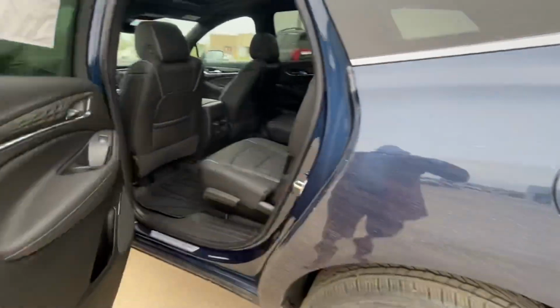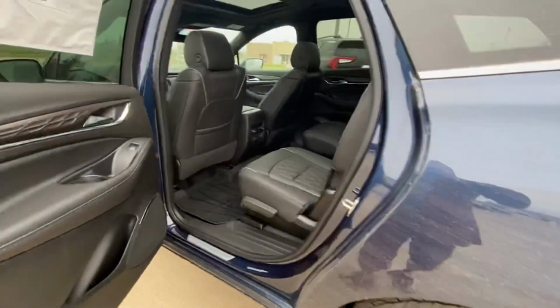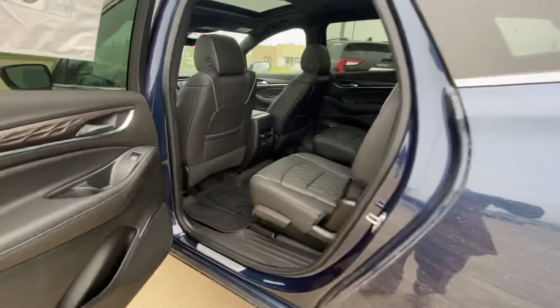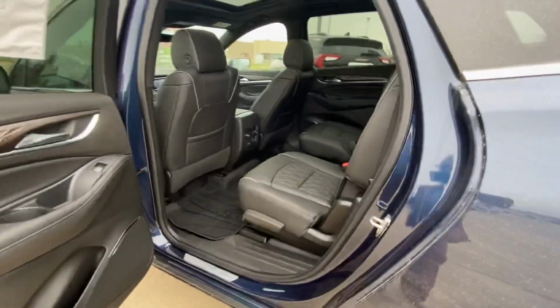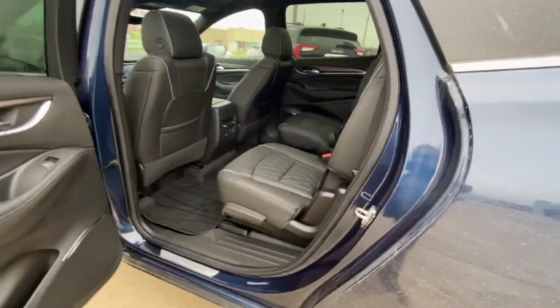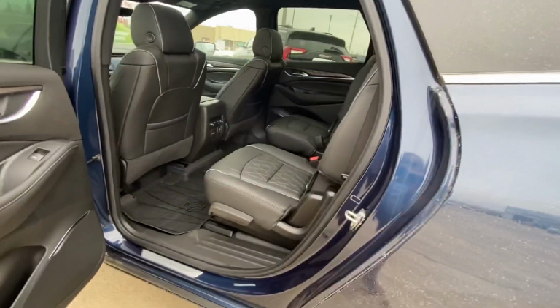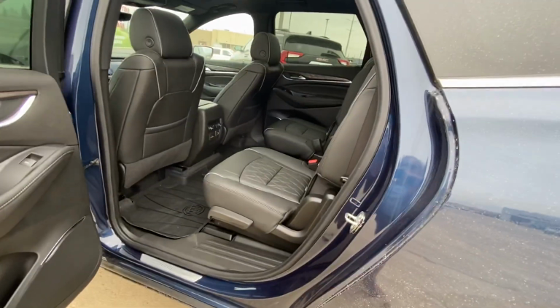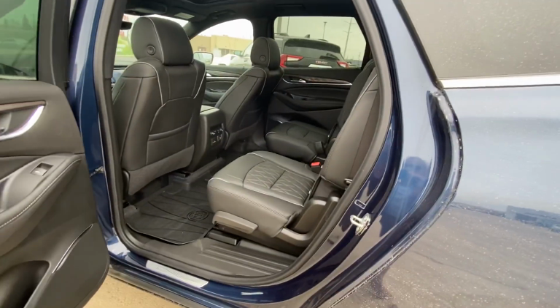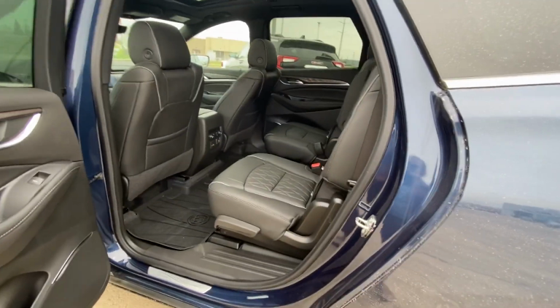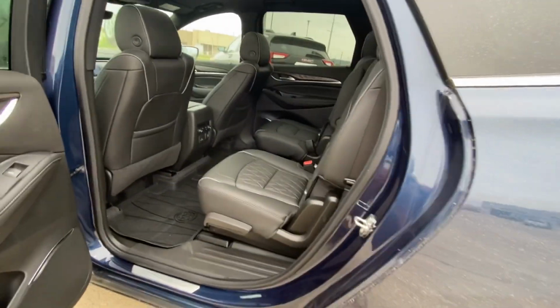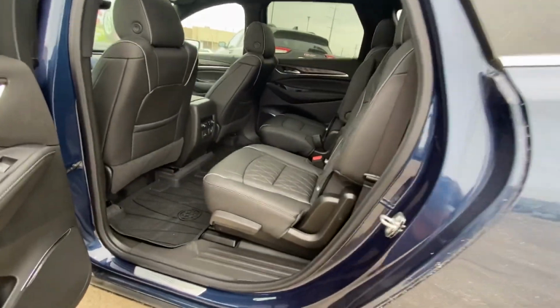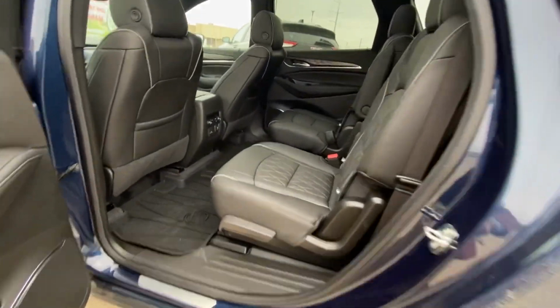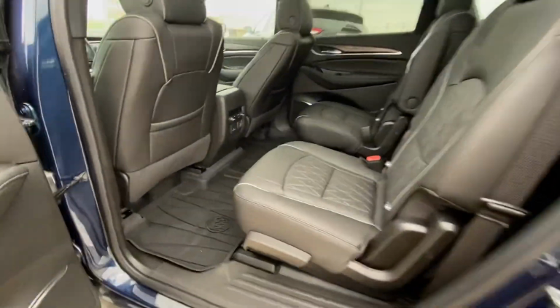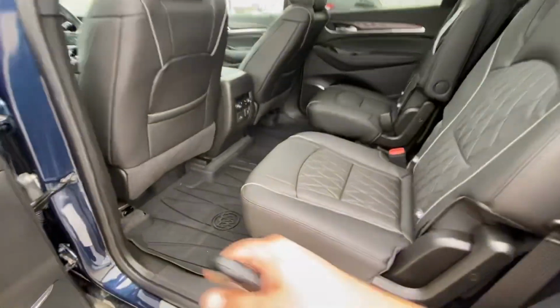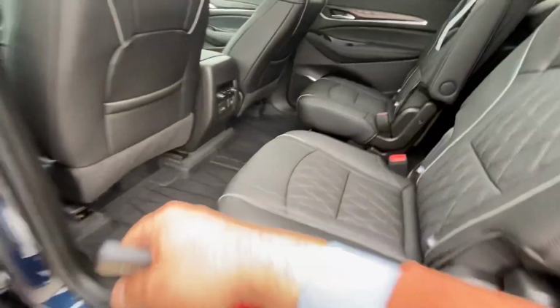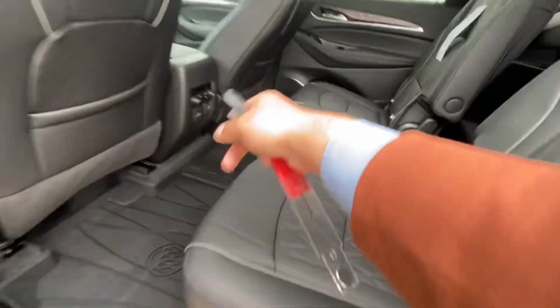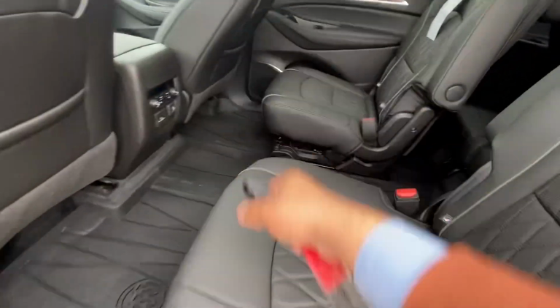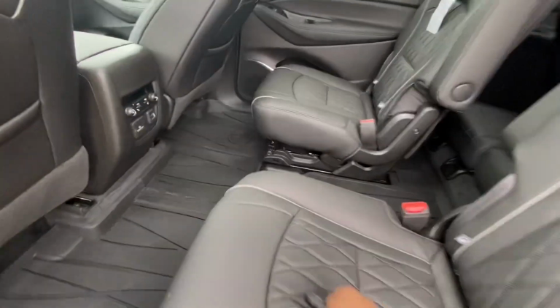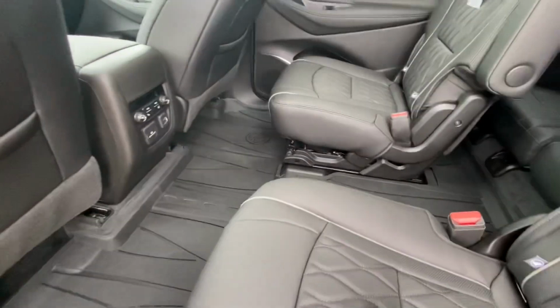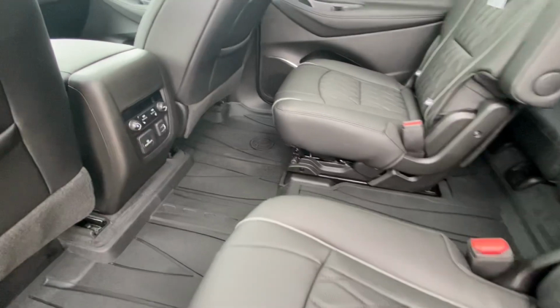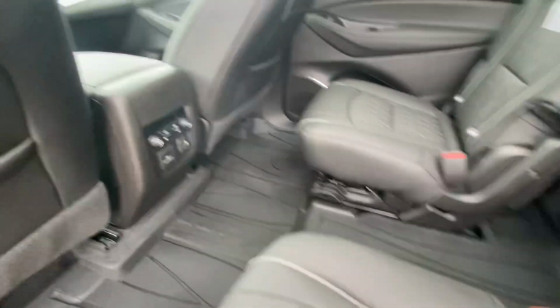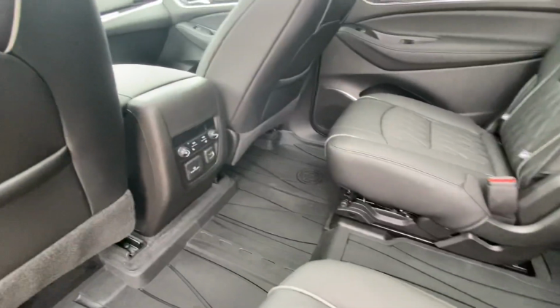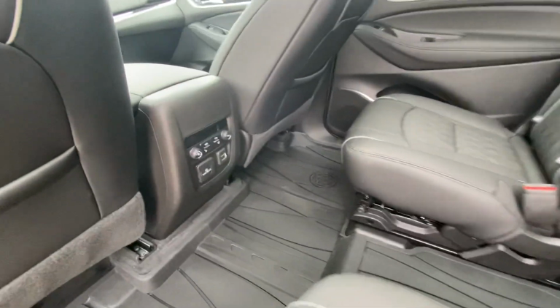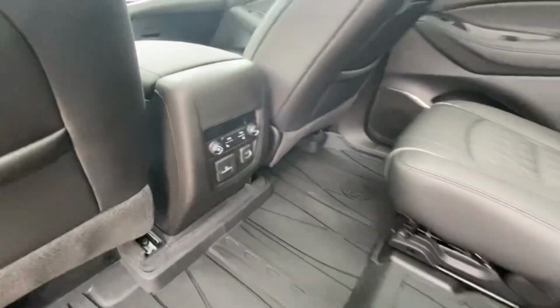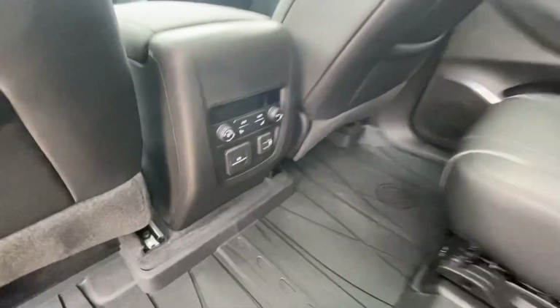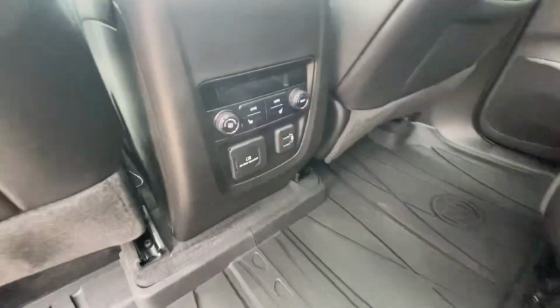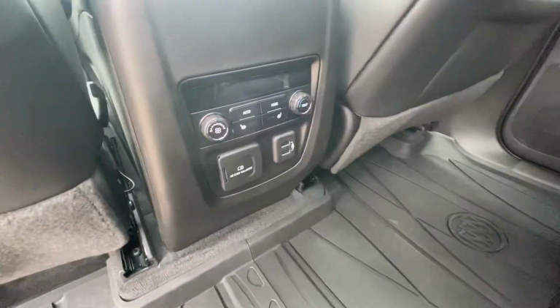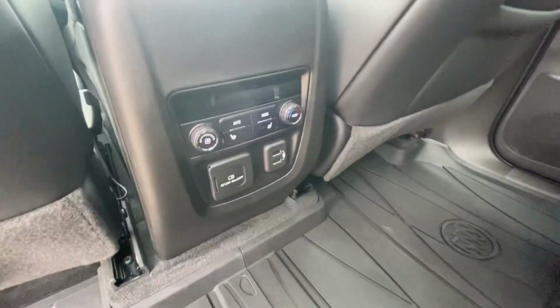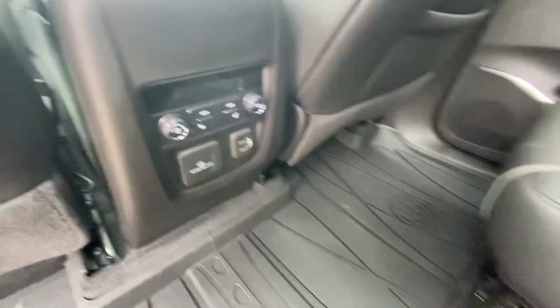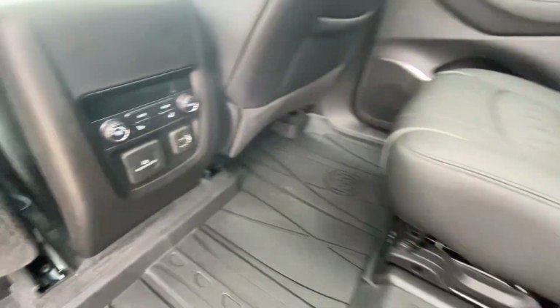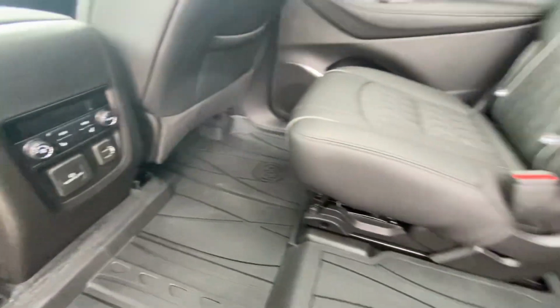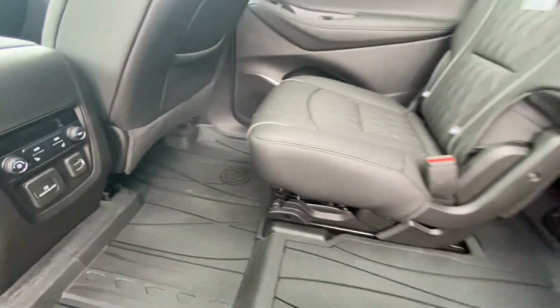Passive entry is available on all four doors, so you can get in and out without using your key. There are floor liners in the second row as well, and climate control for the rear passengers.